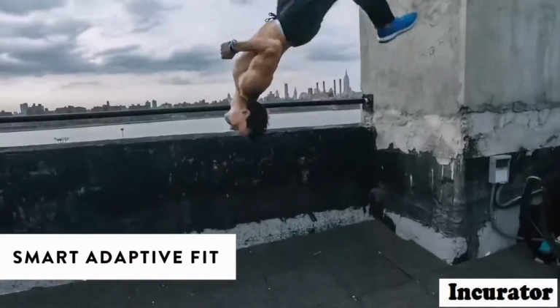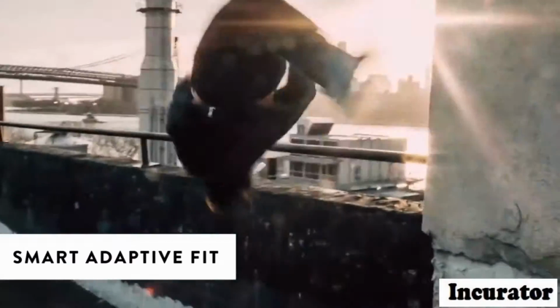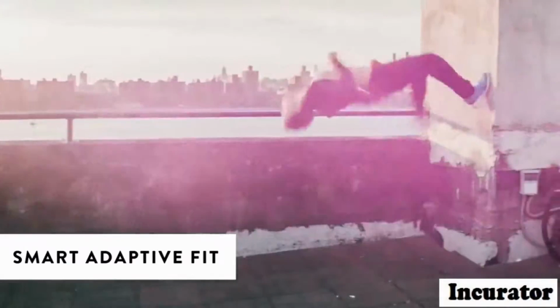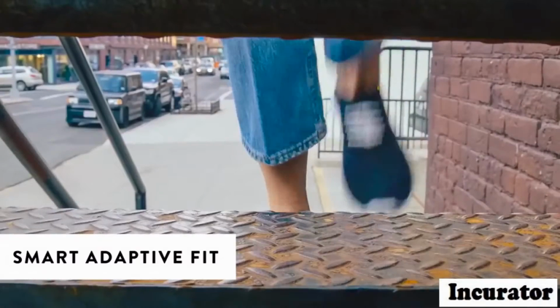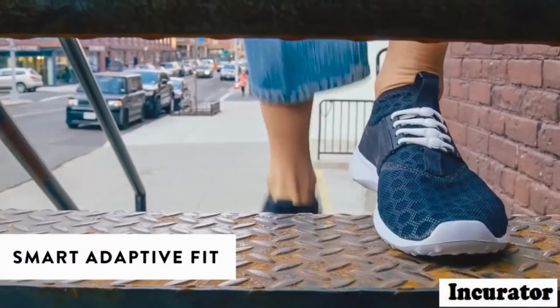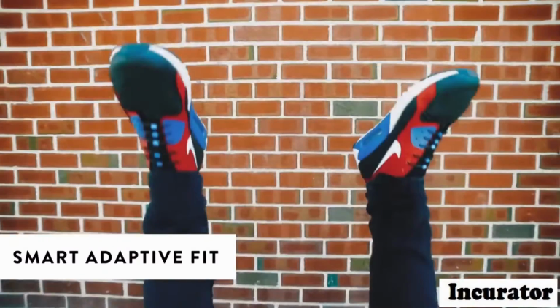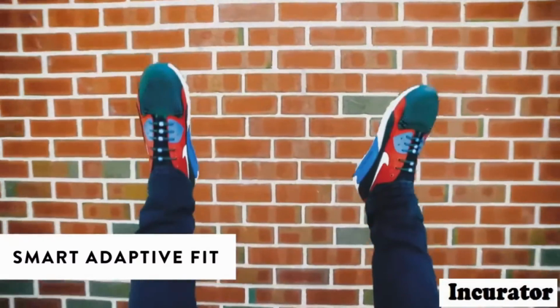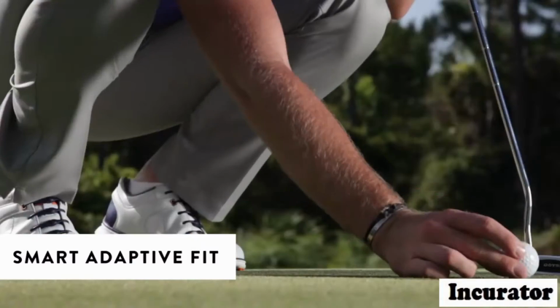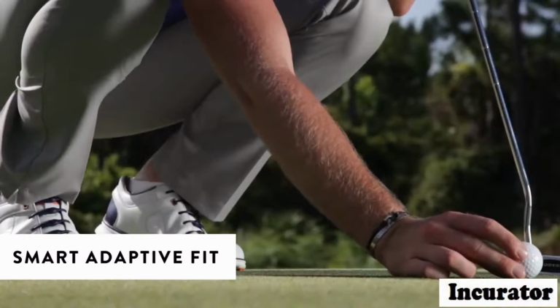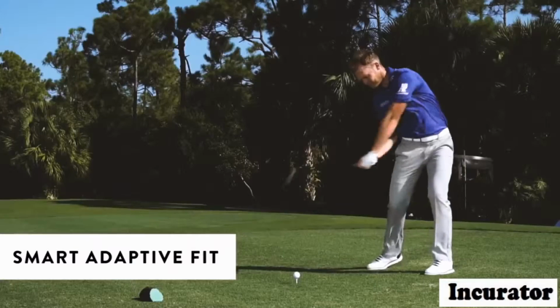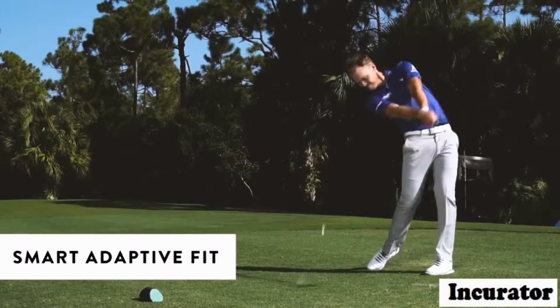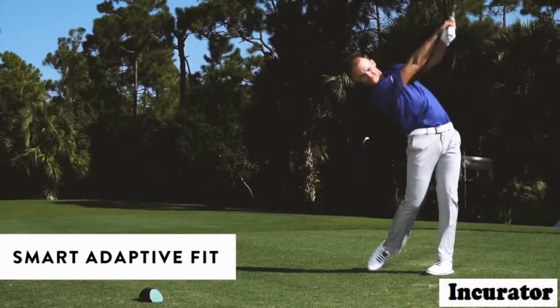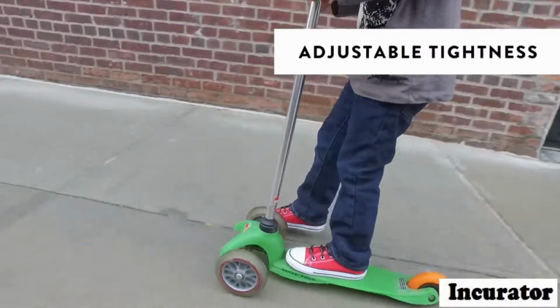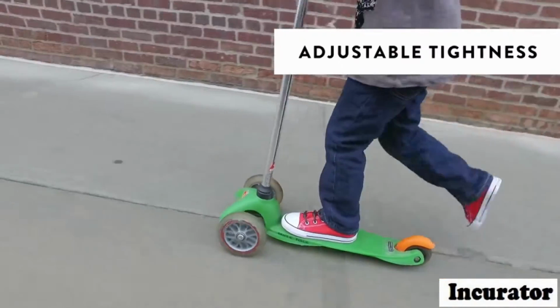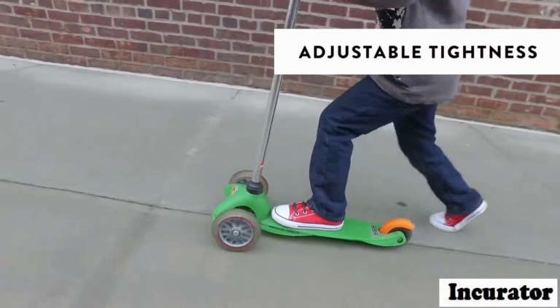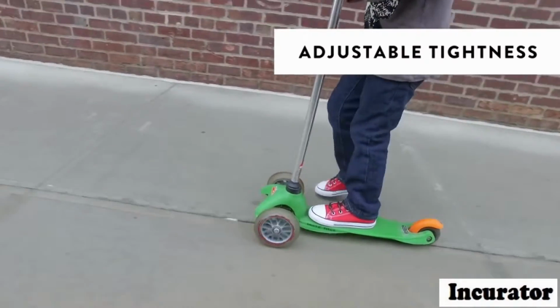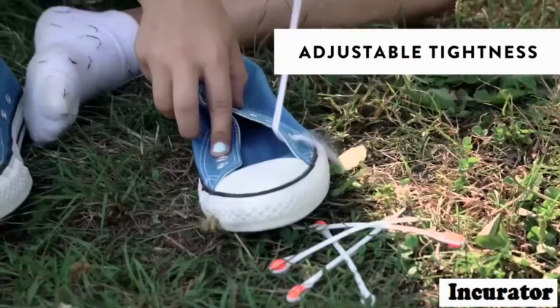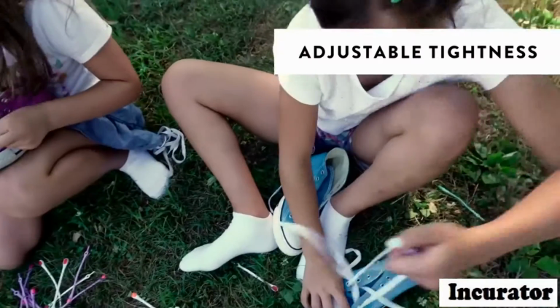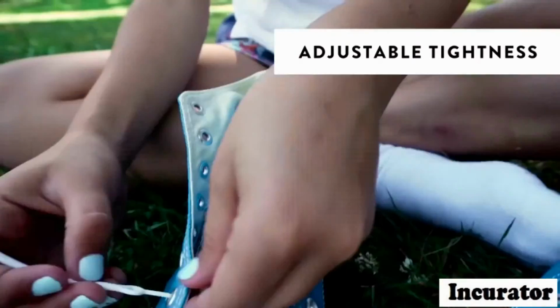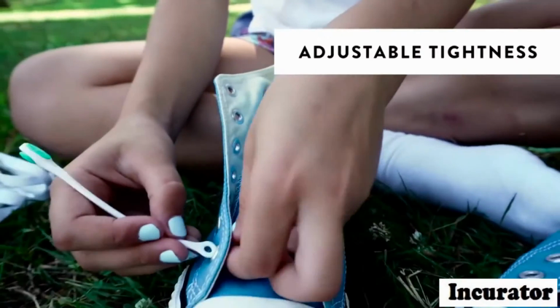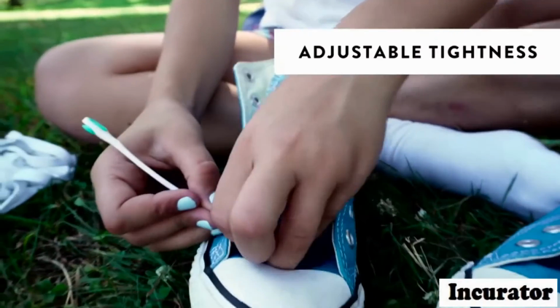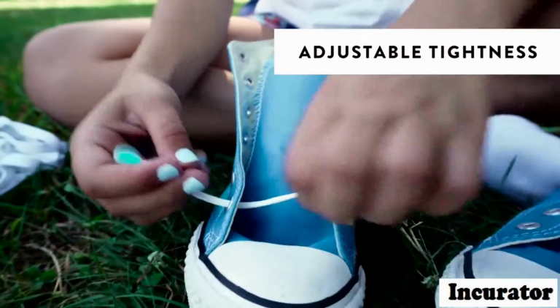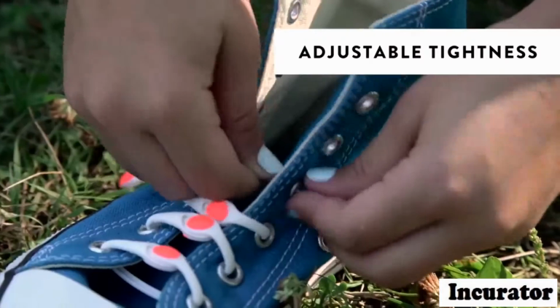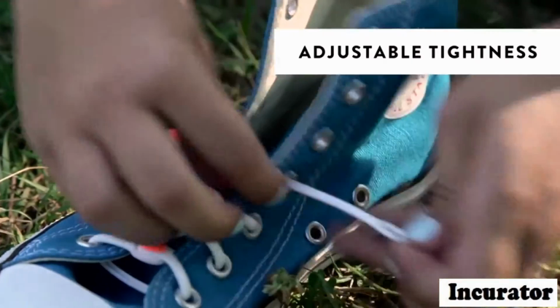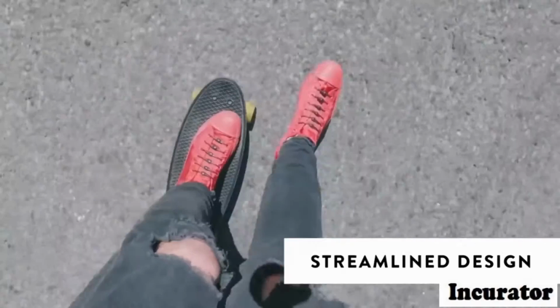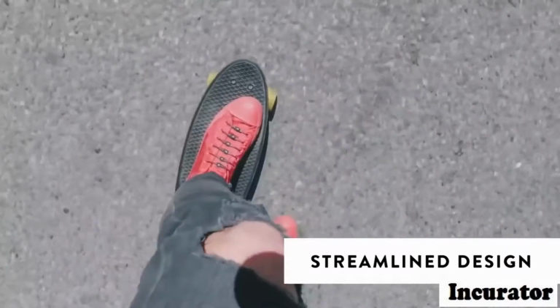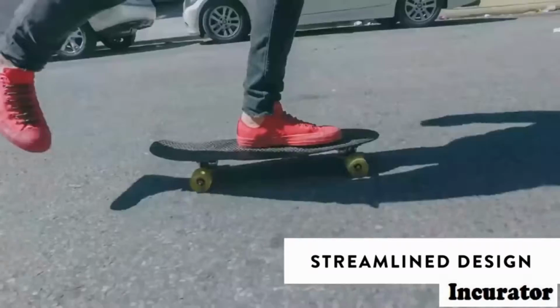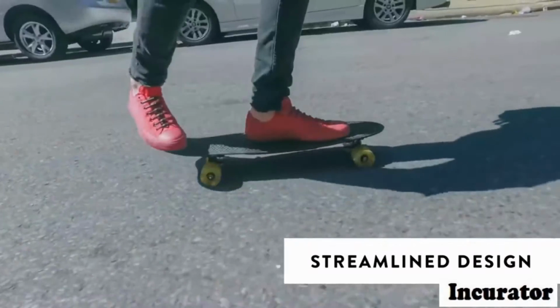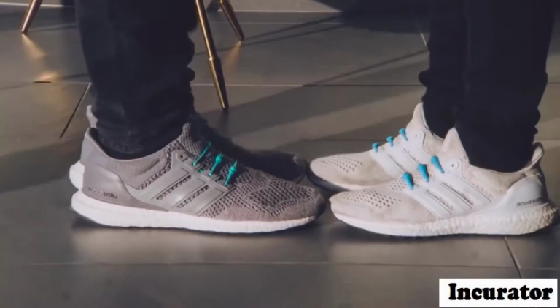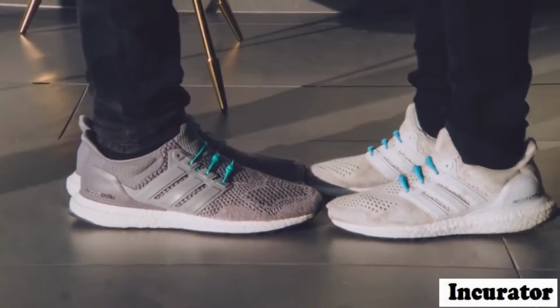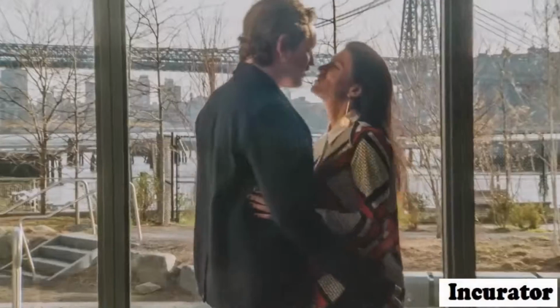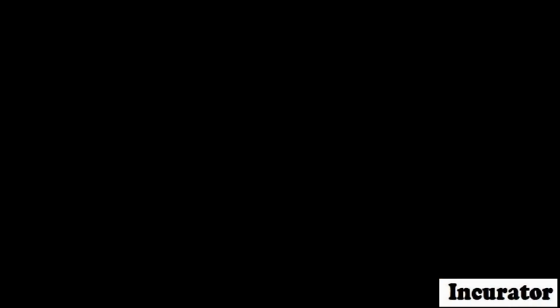They adapt to your muscles movements, making sneakers more comfortable. They're easy to use and you can adjust the tightness. No messy laces. Make your shoes look, fit and perform better.